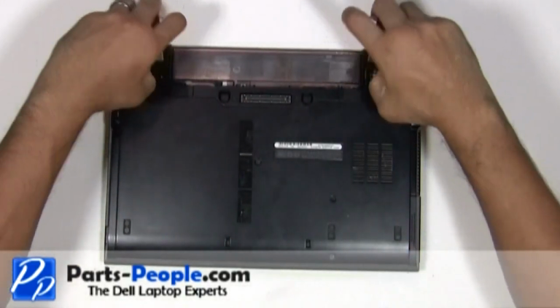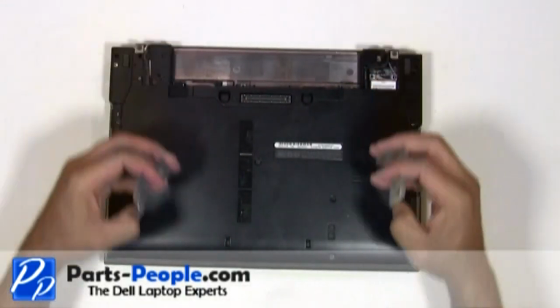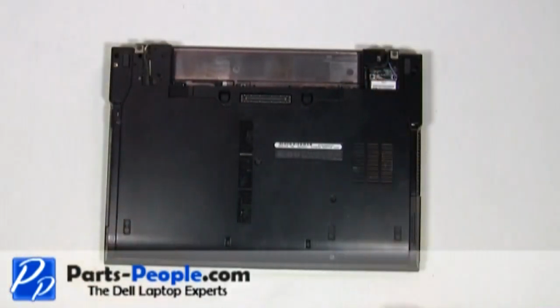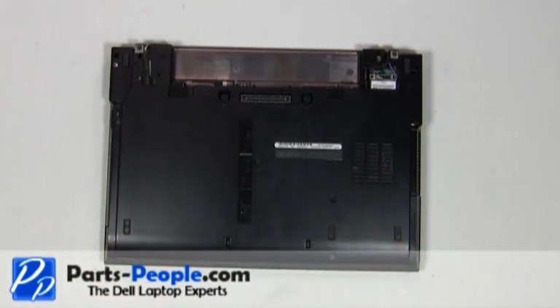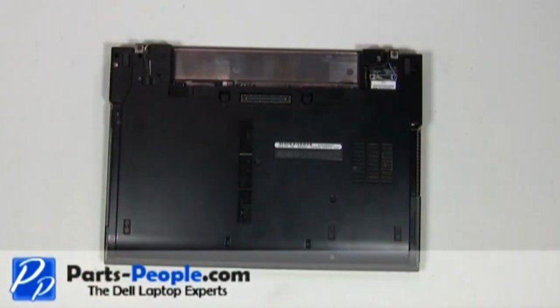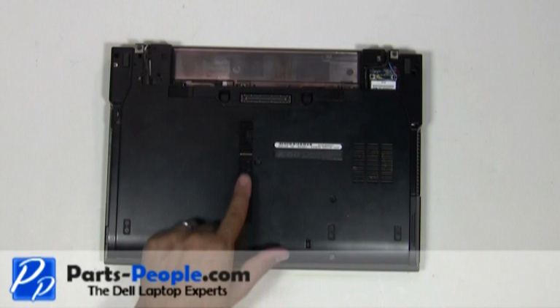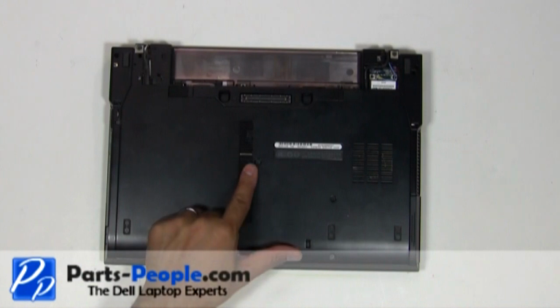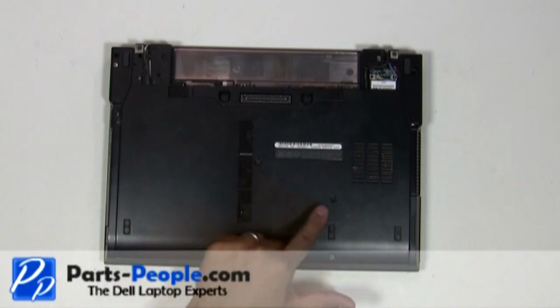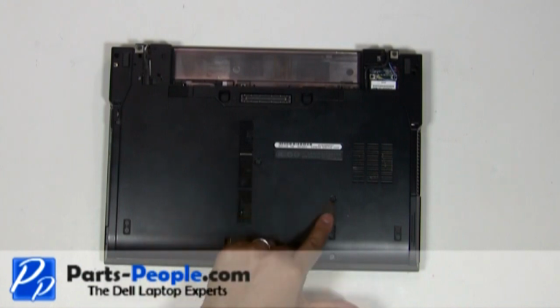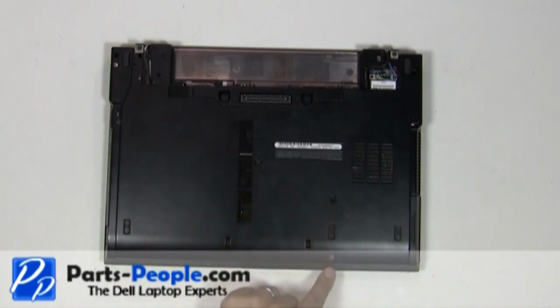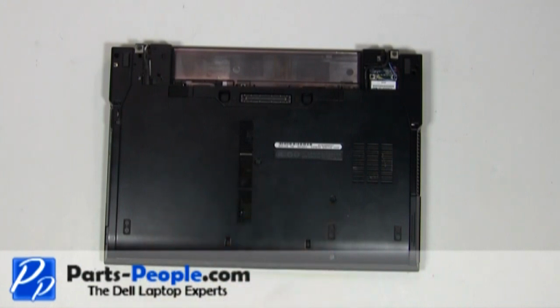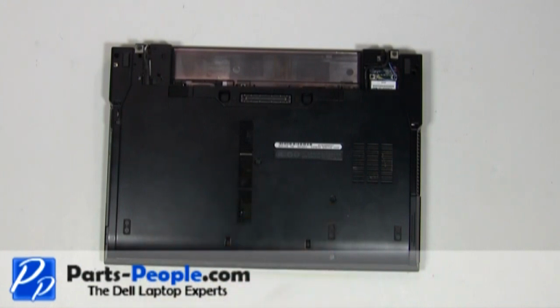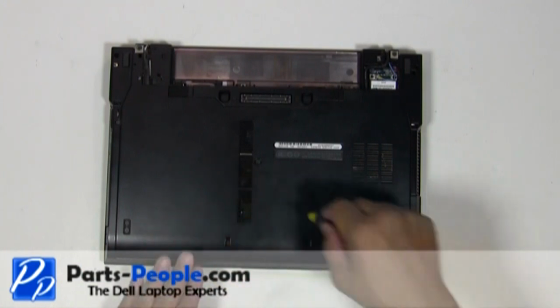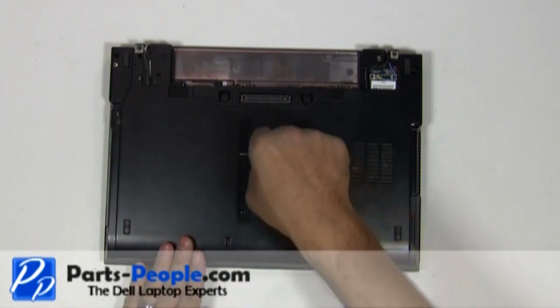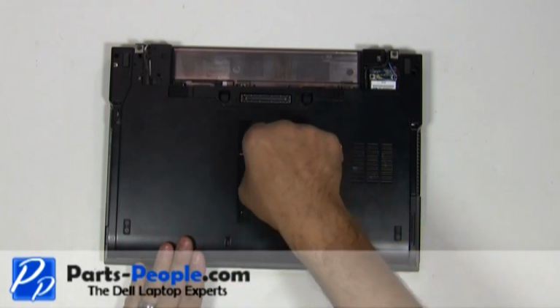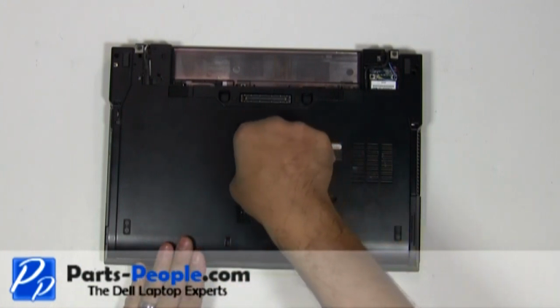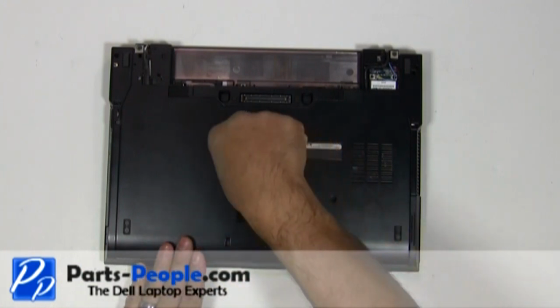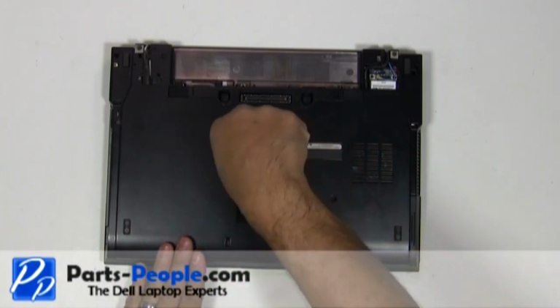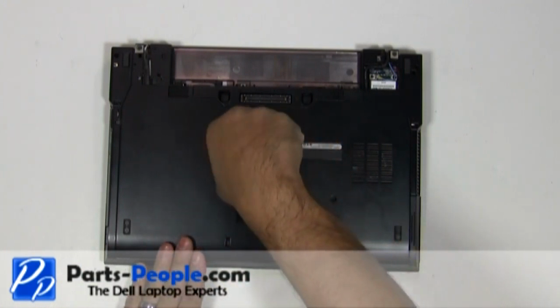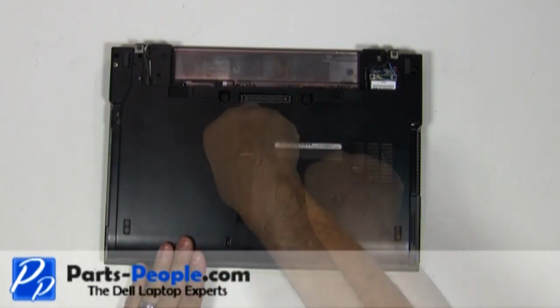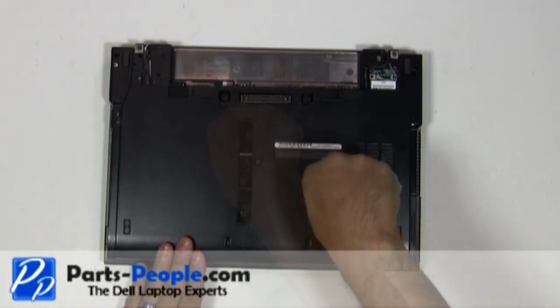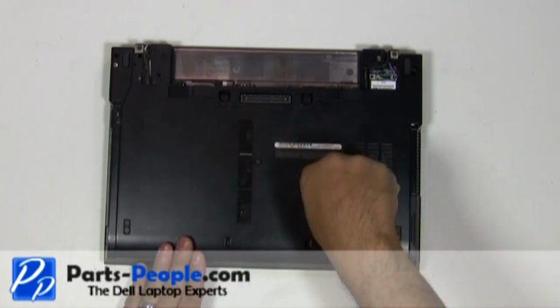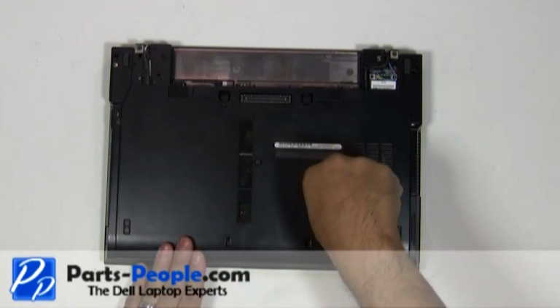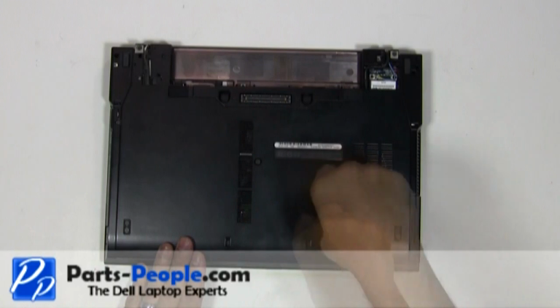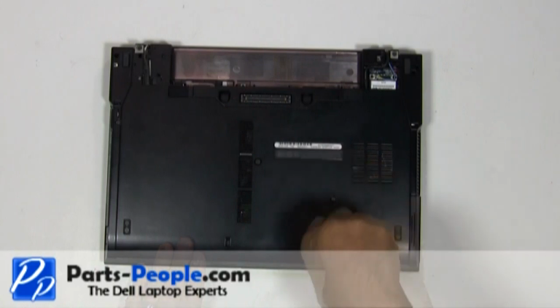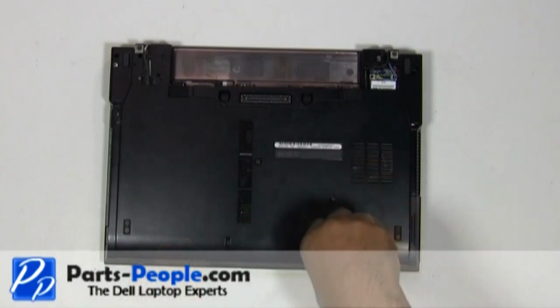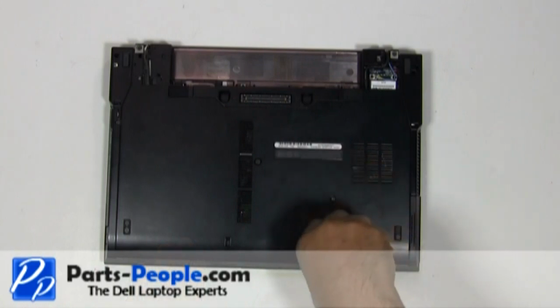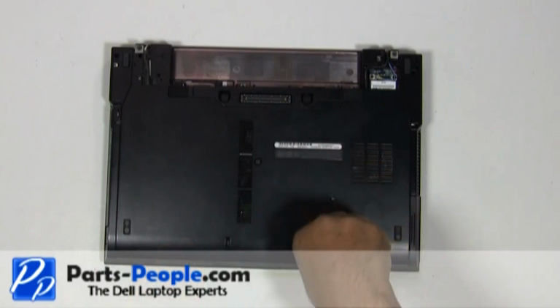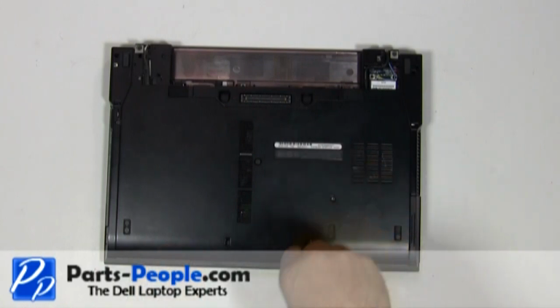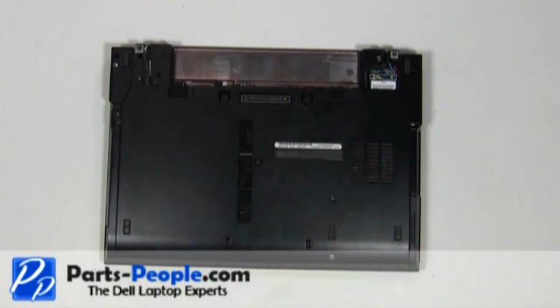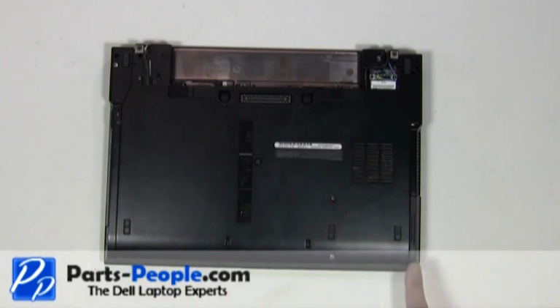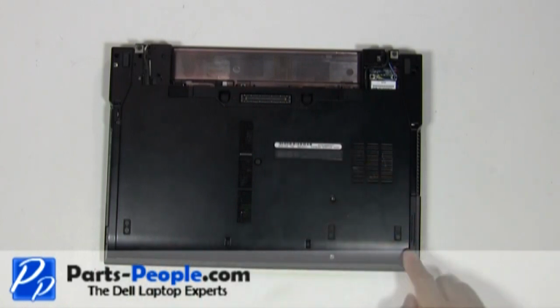Loosen the access panel door cover screw. Remove the two hard drive screws. Remove the hard drive.